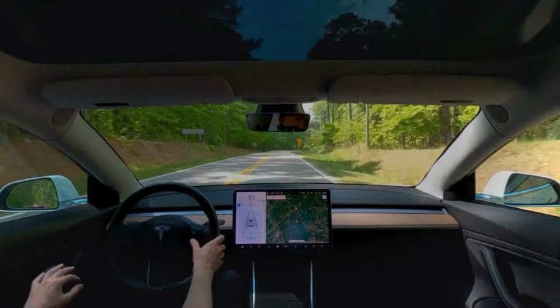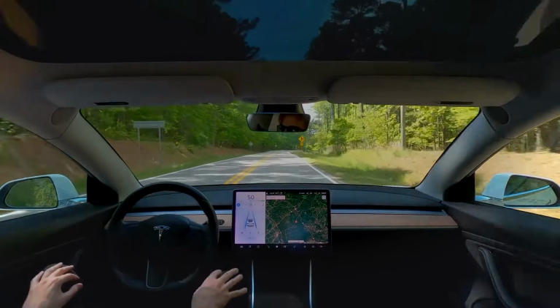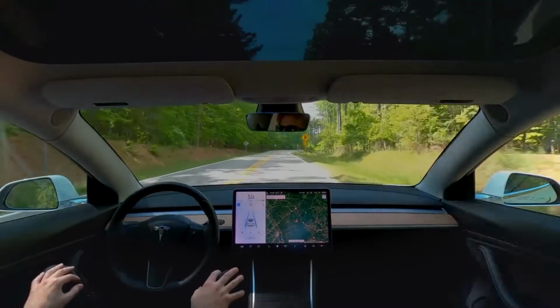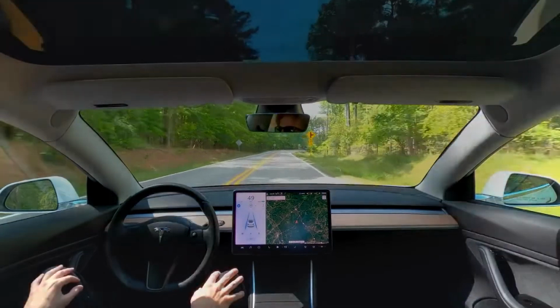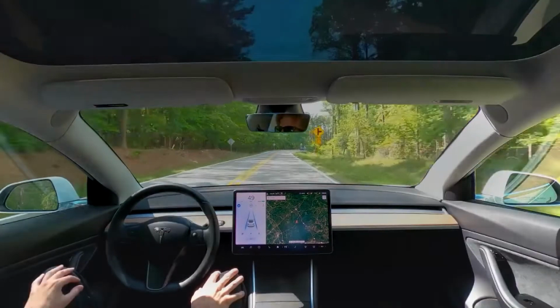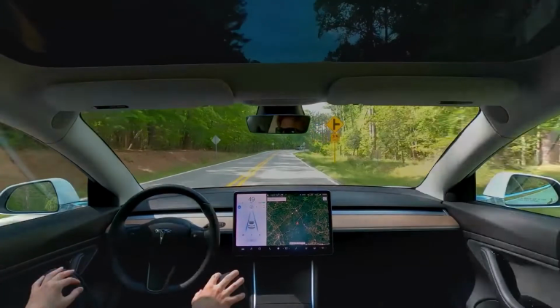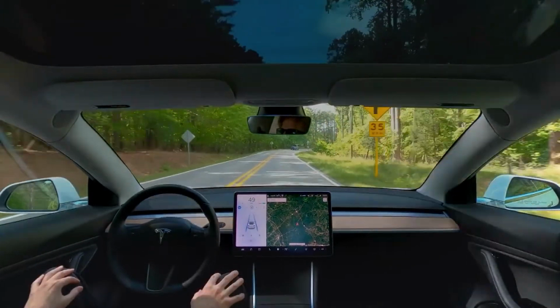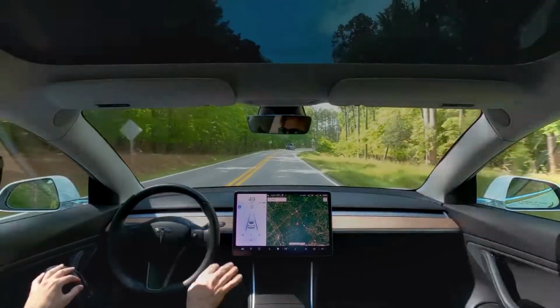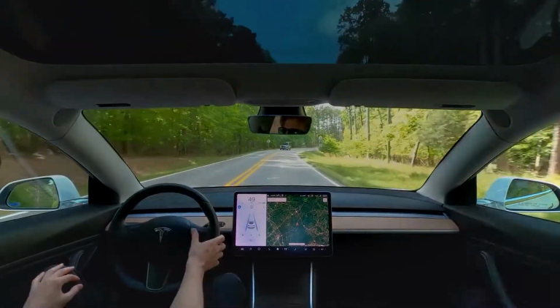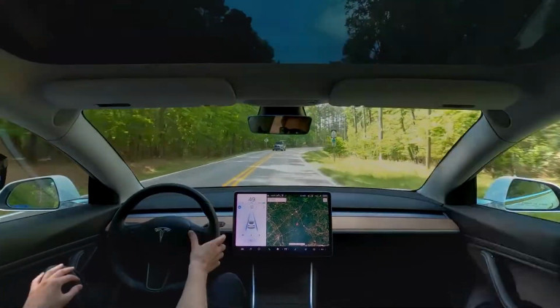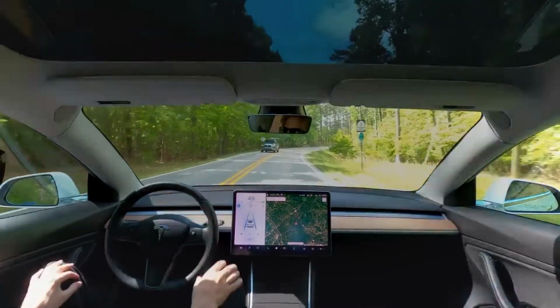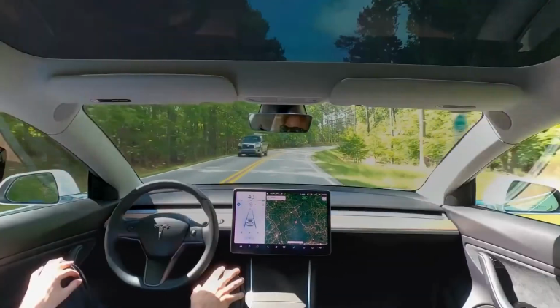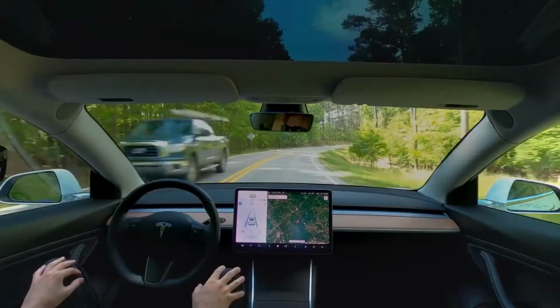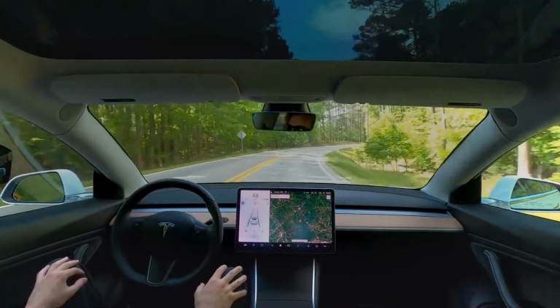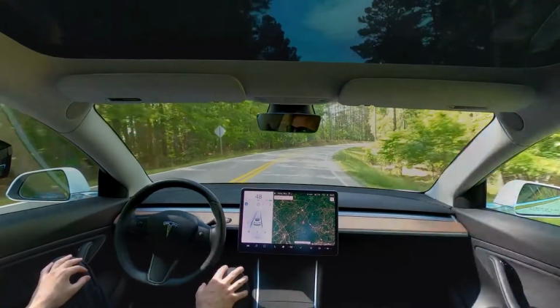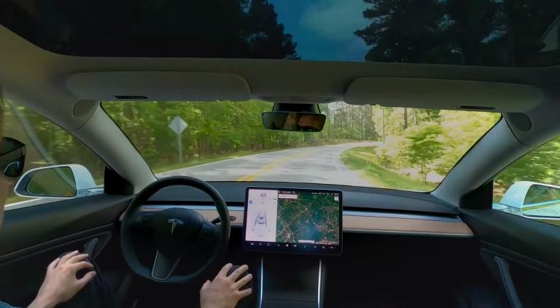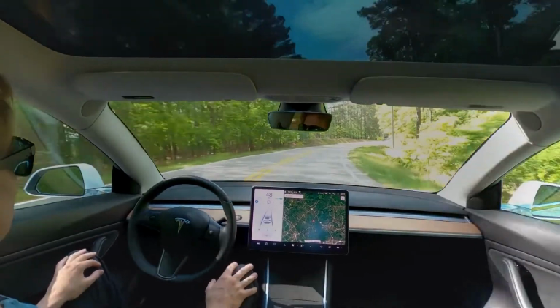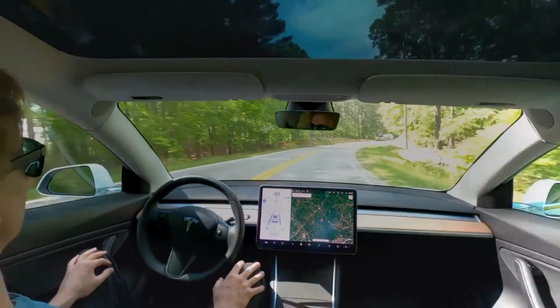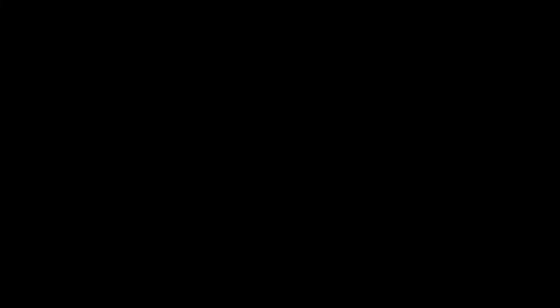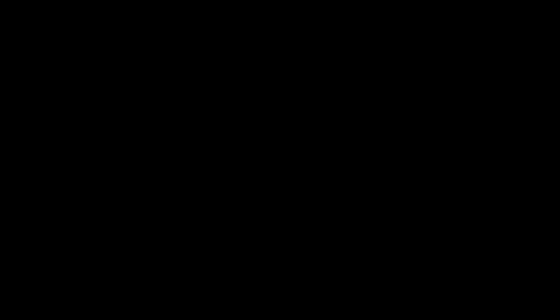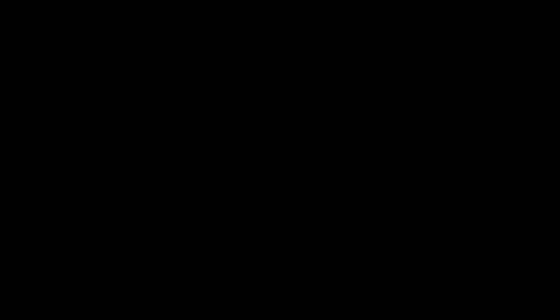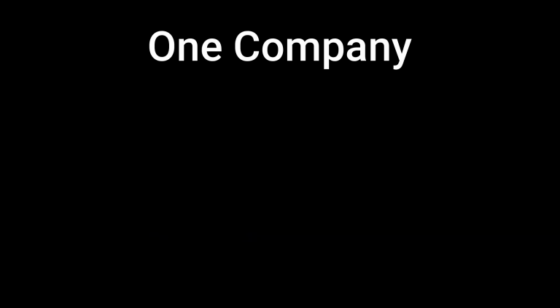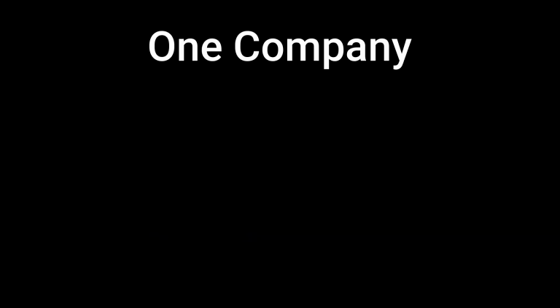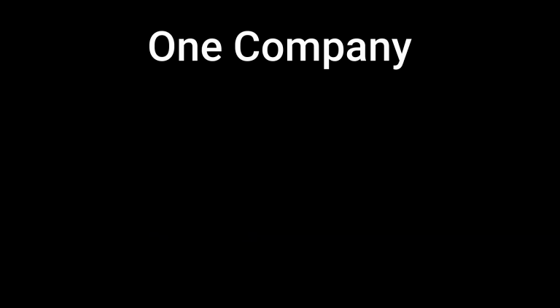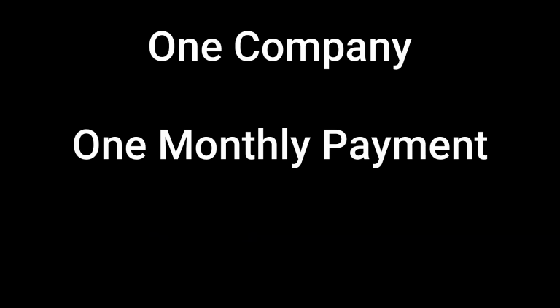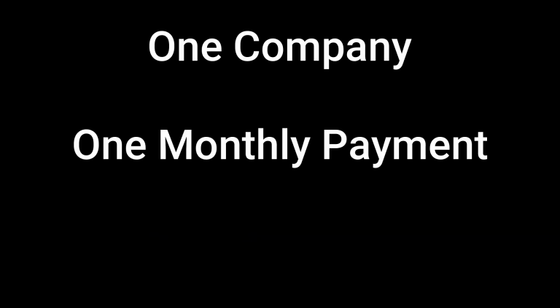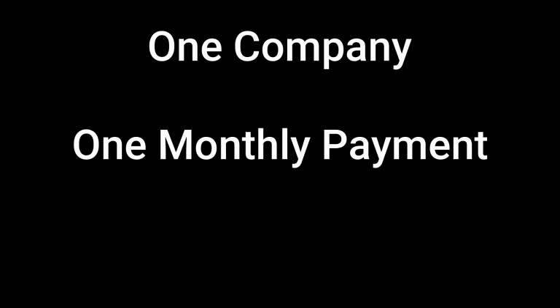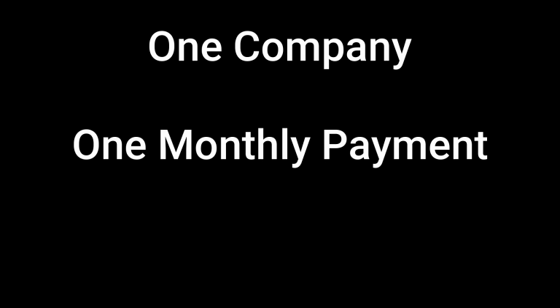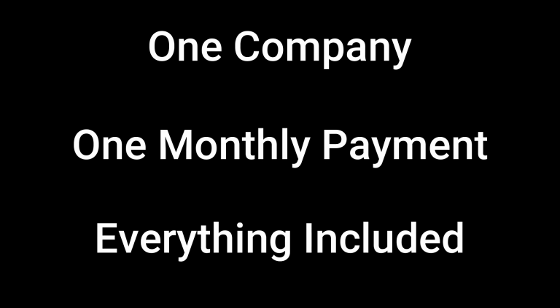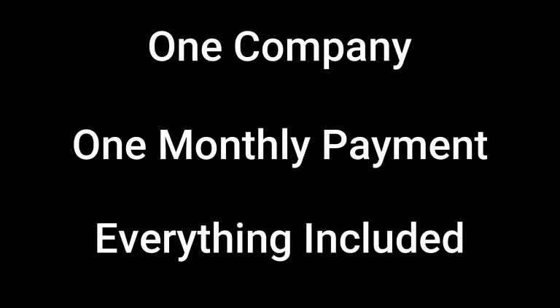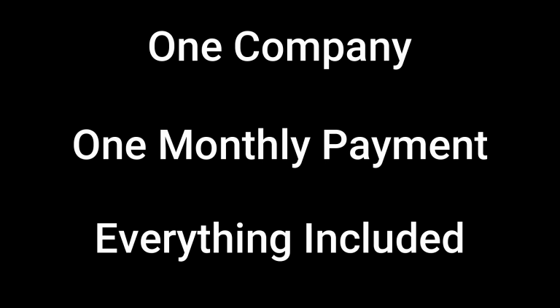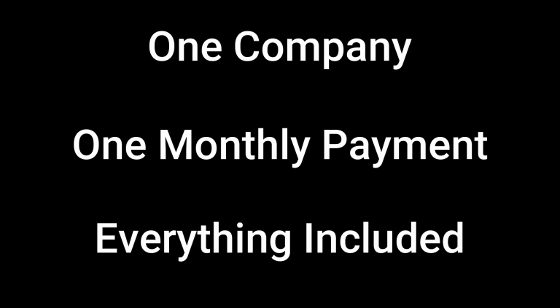To assure our subscribing members can simply enjoy driving their electric vehicles. One company, one monthly payment, everything included.